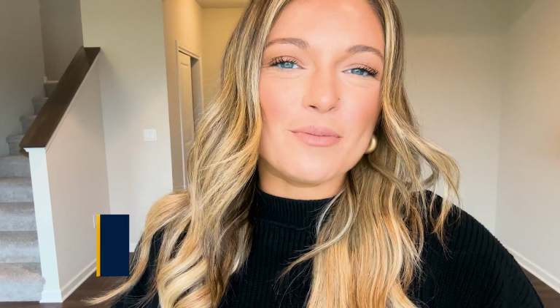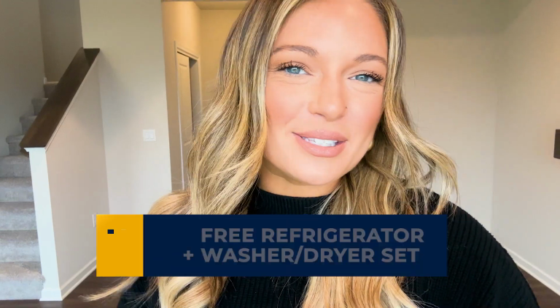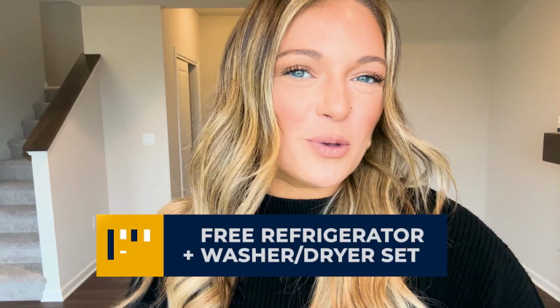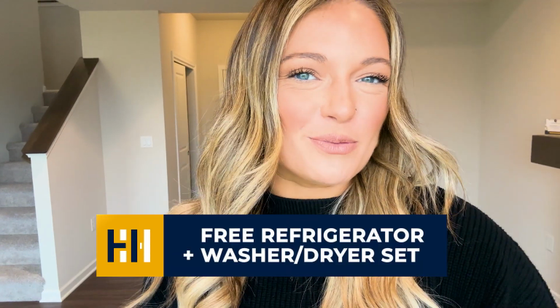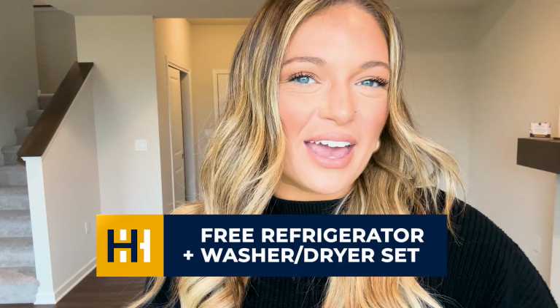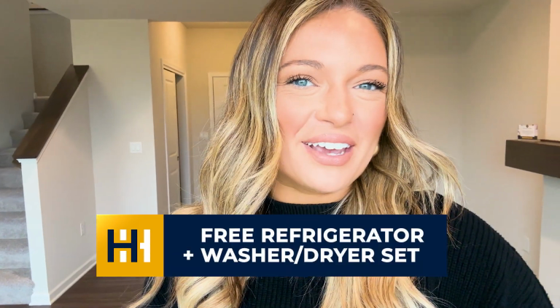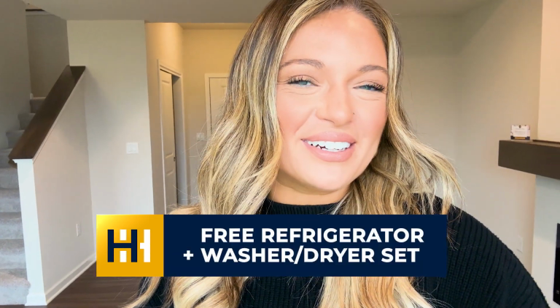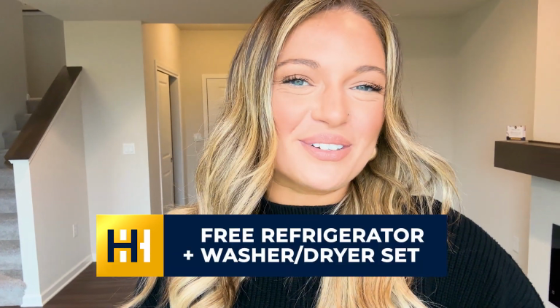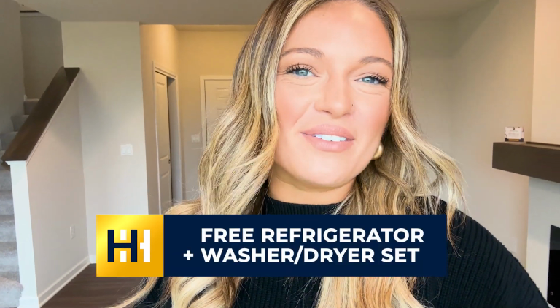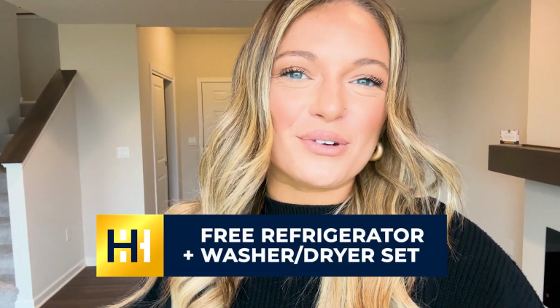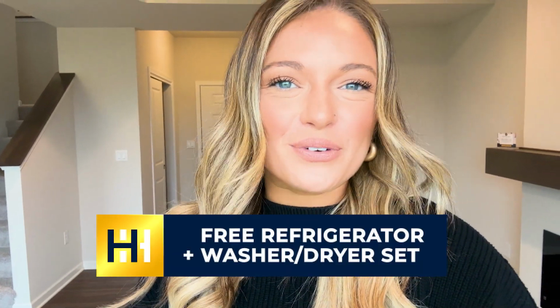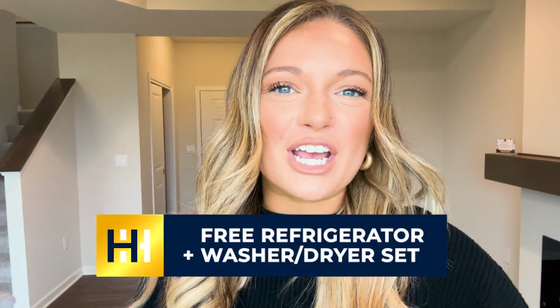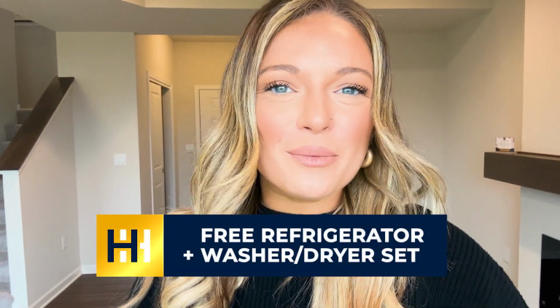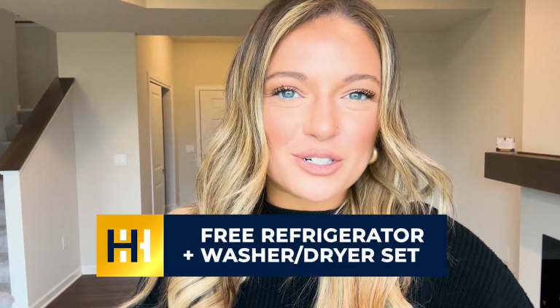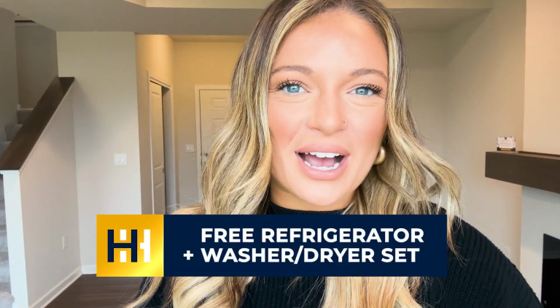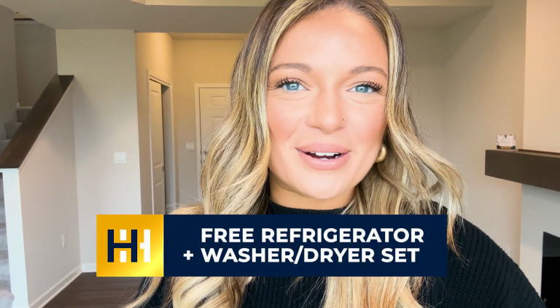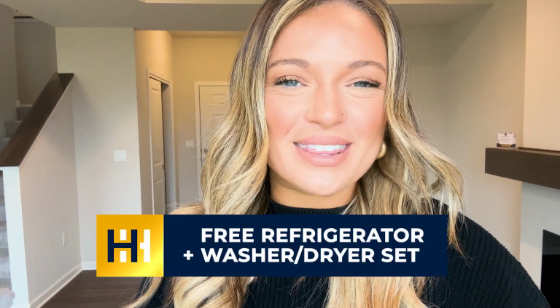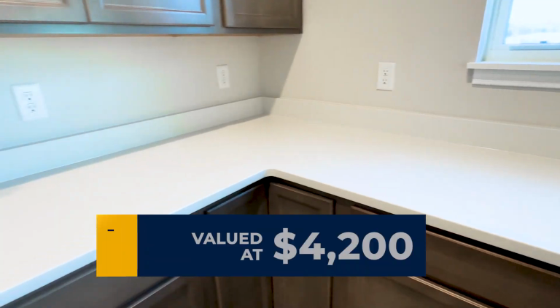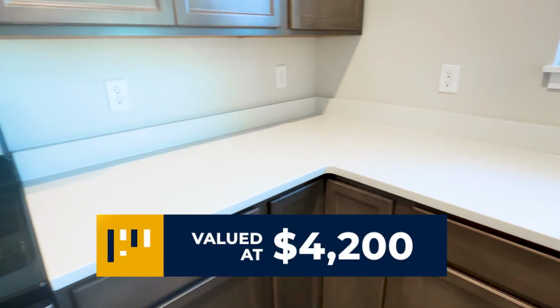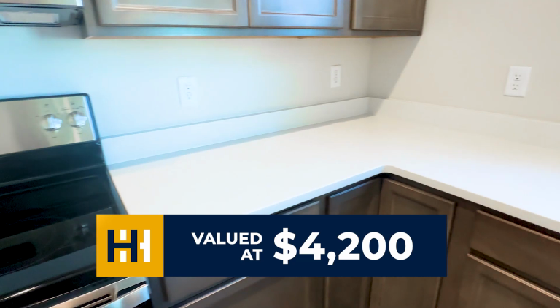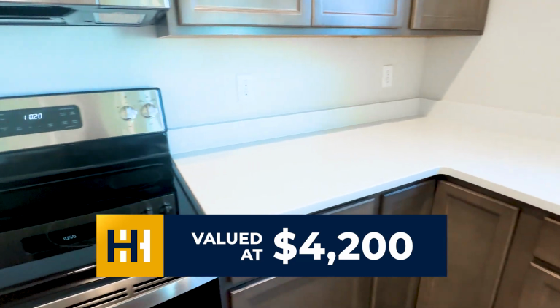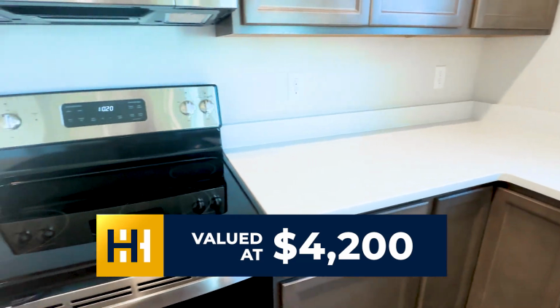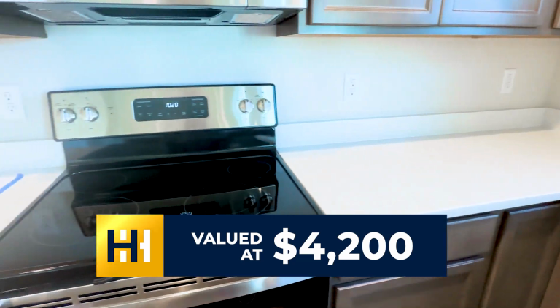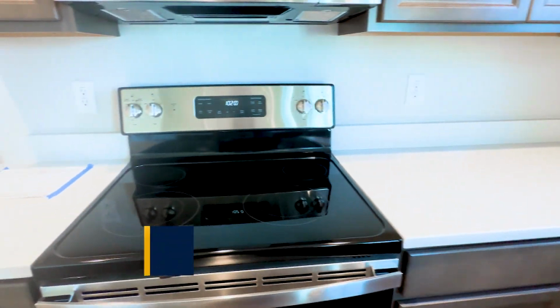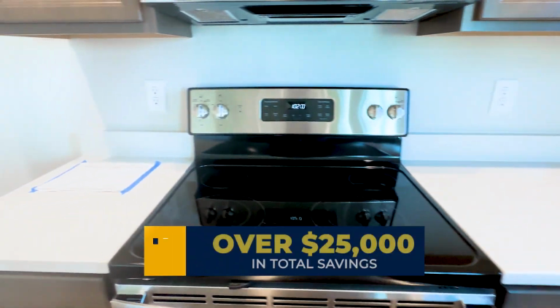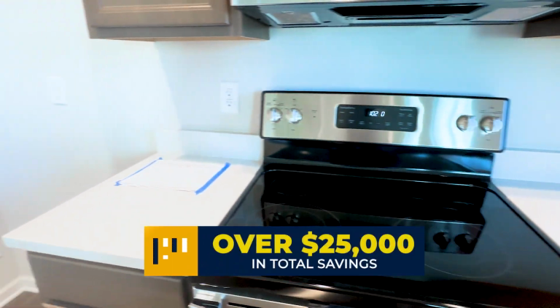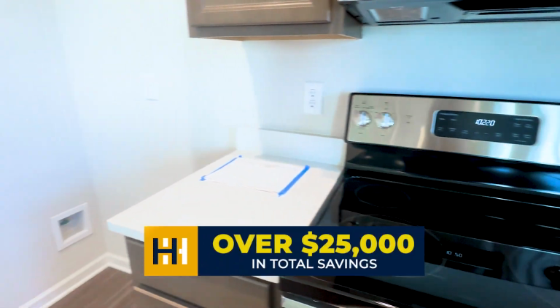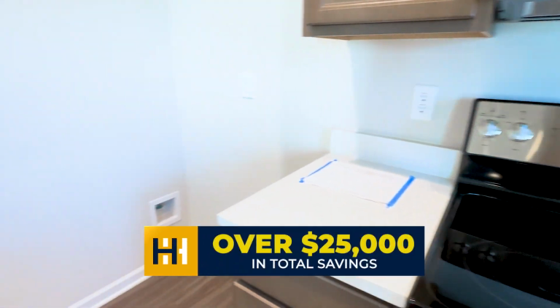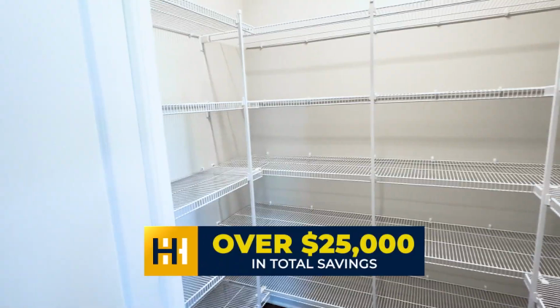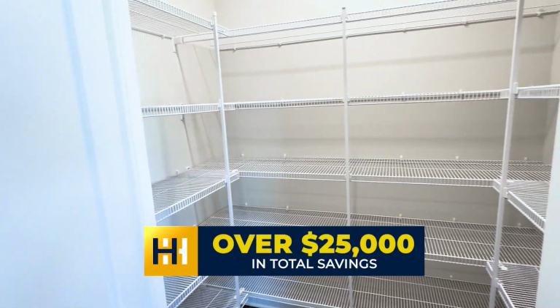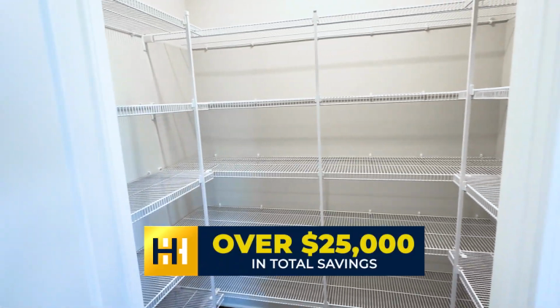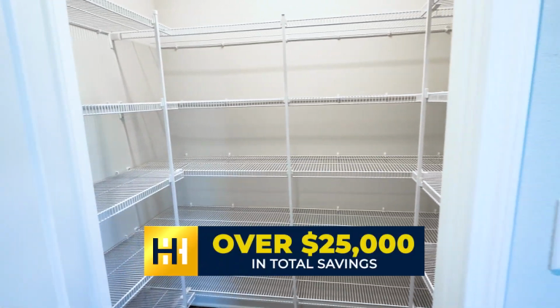If you make this home yours before the end of the year, you'll receive a free fridge and washer dryer with a $4,200 value — so over $25,000 in savings.